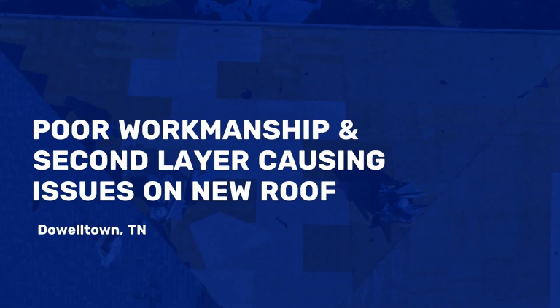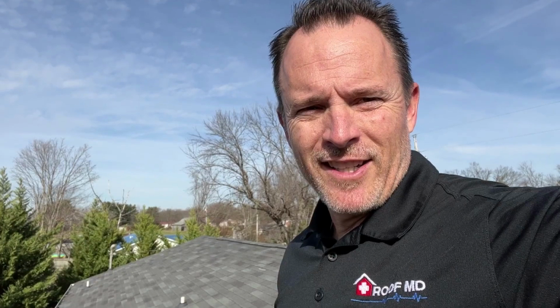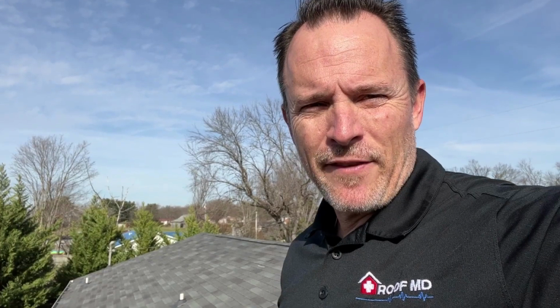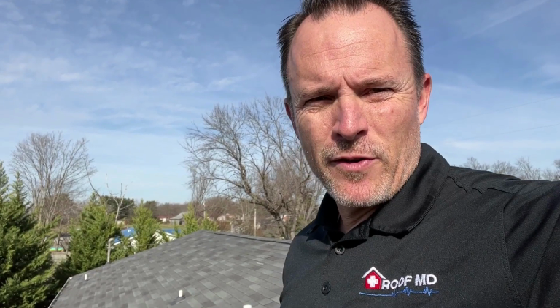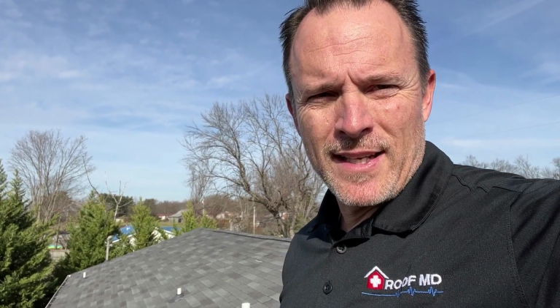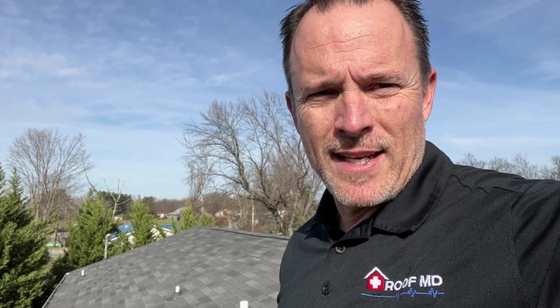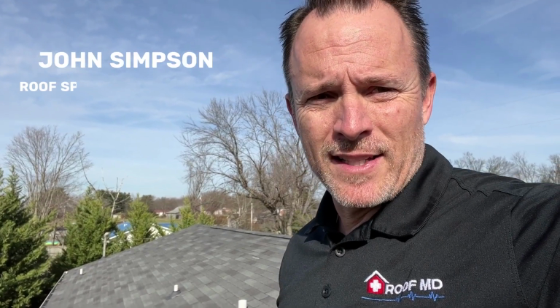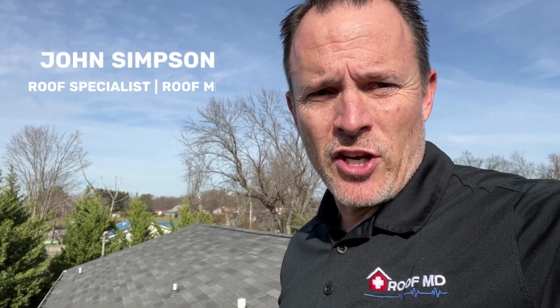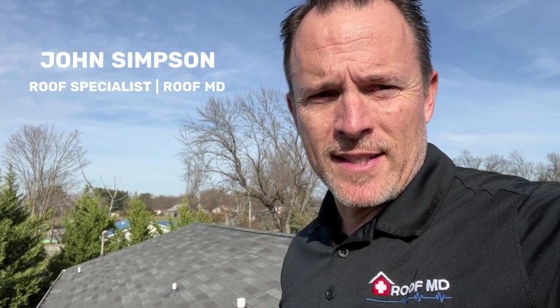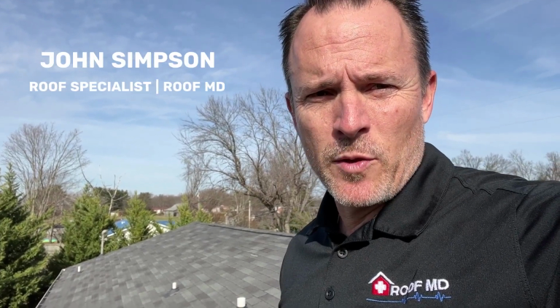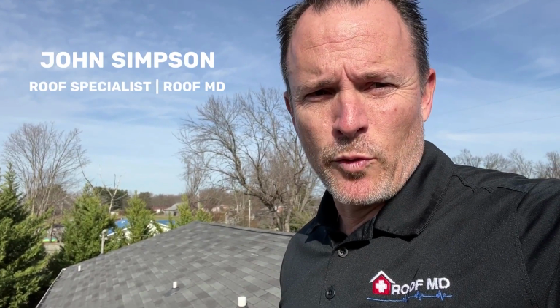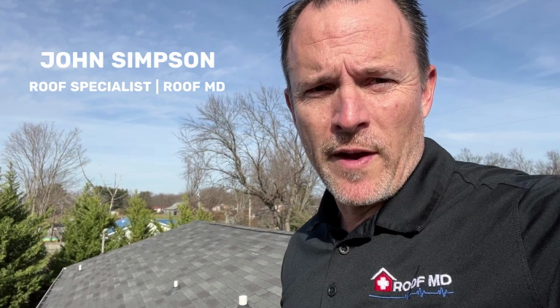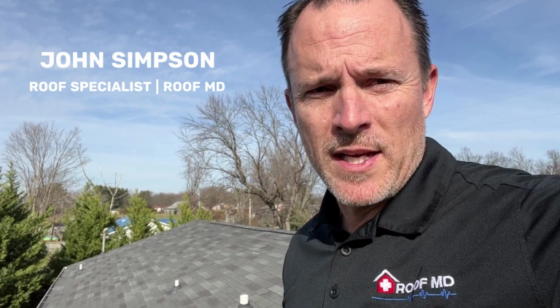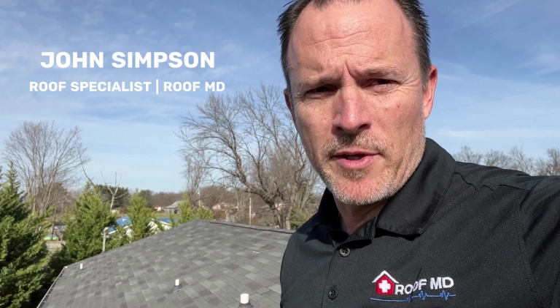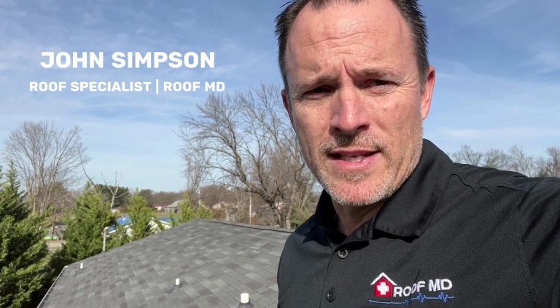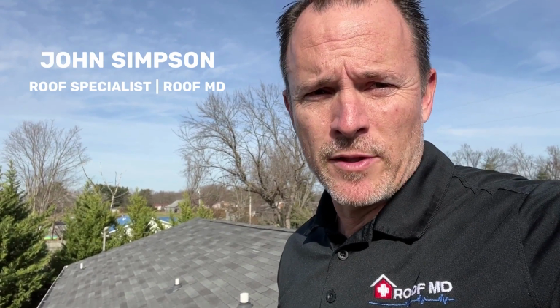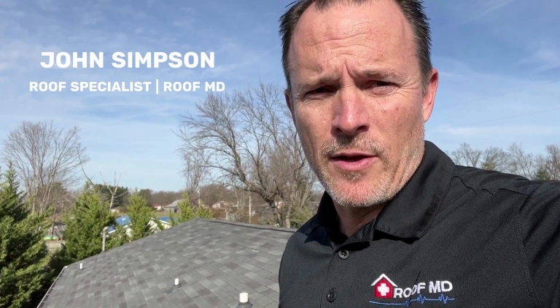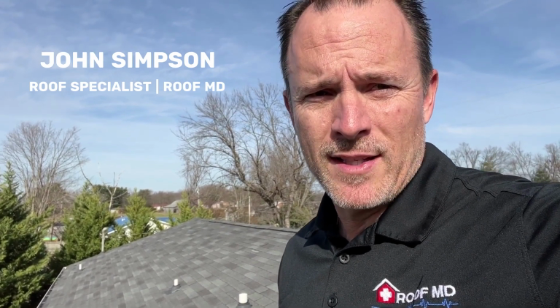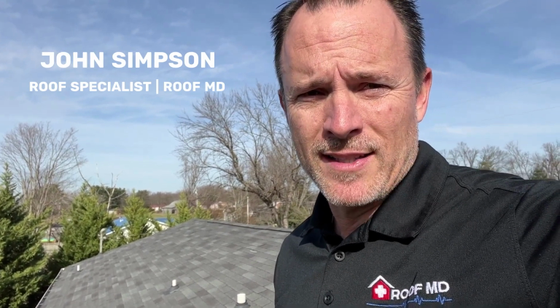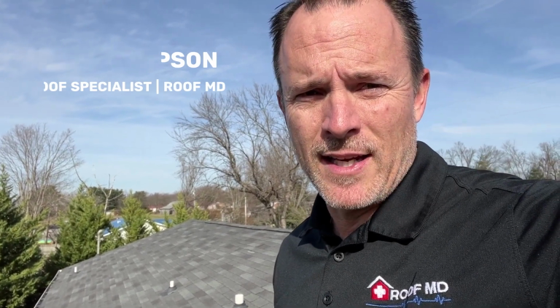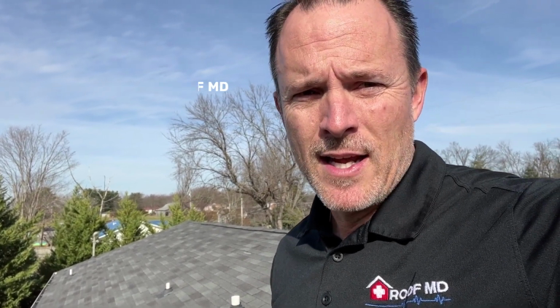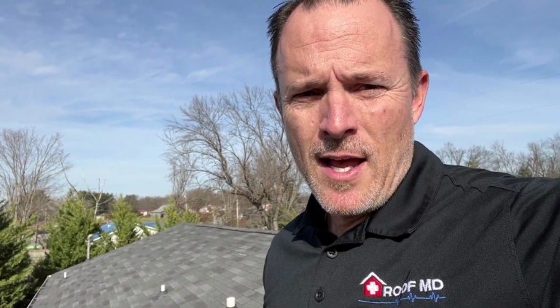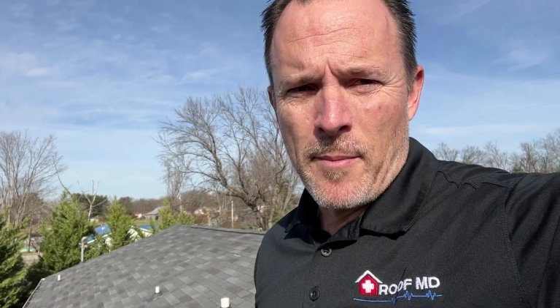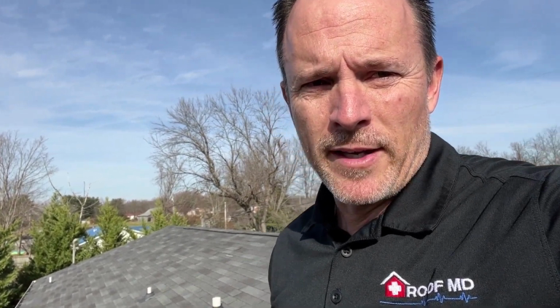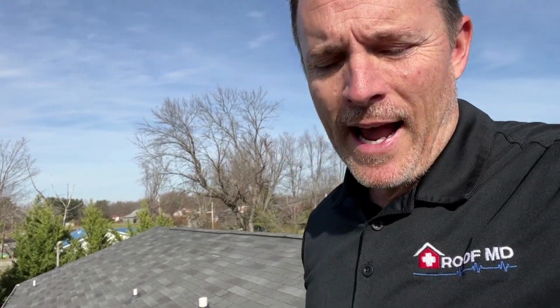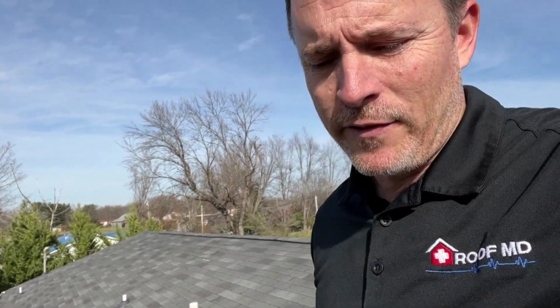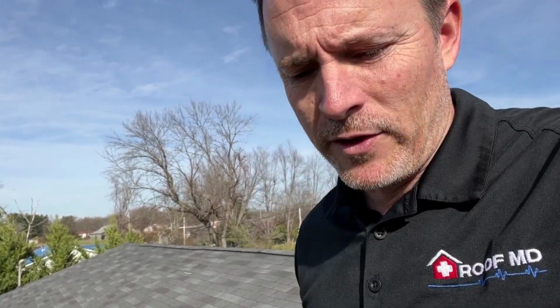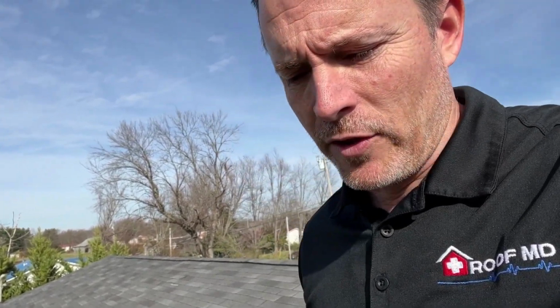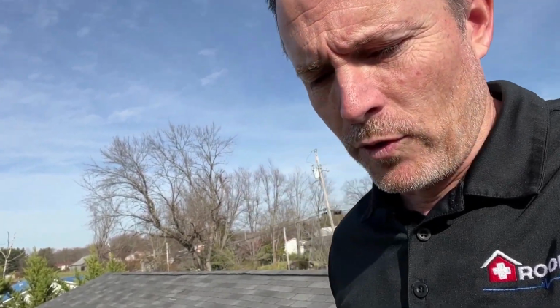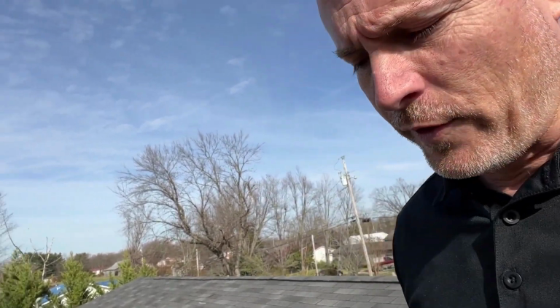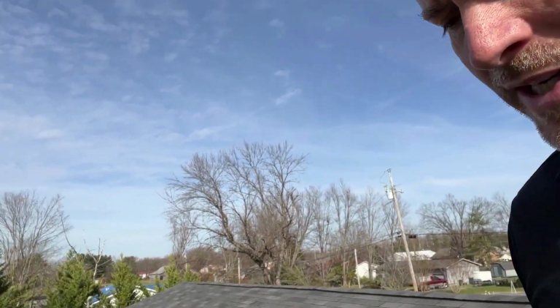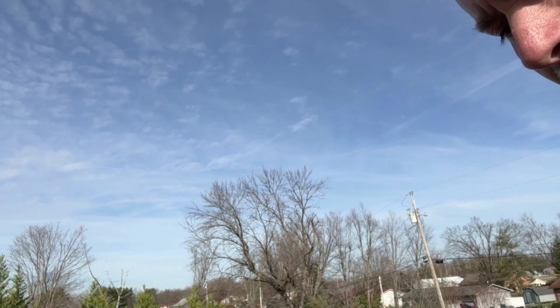Good afternoon, Tennessee. This is John Simpson with RoofMD. I'm here in Doweltown, Tennessee. I'm on an asphalt shingle roof, three tab.